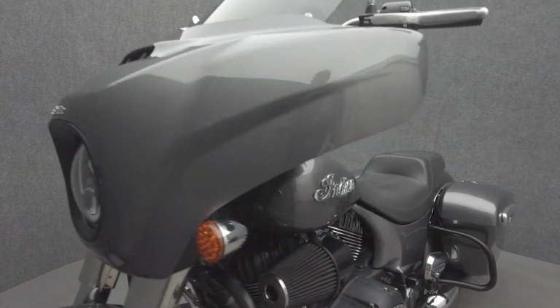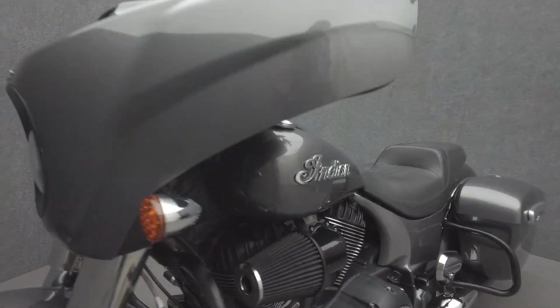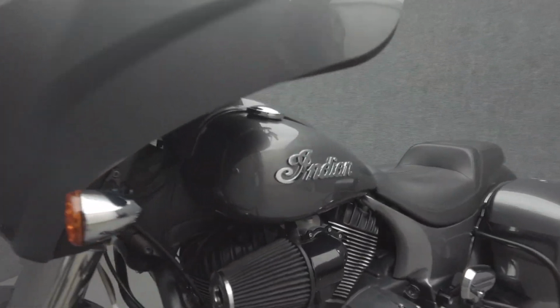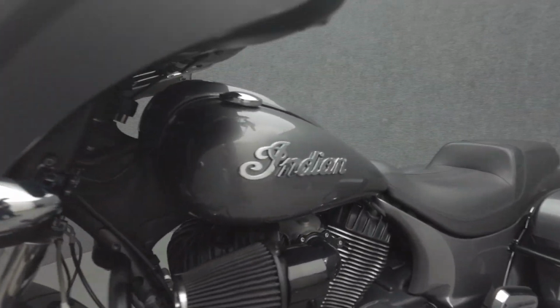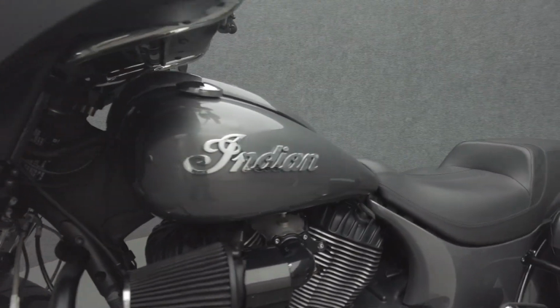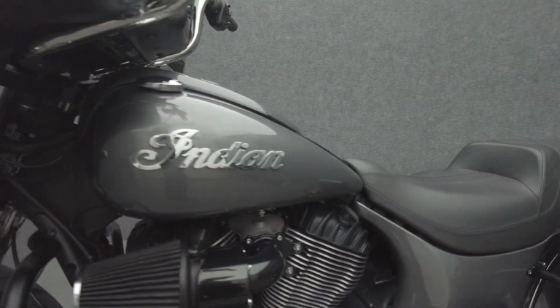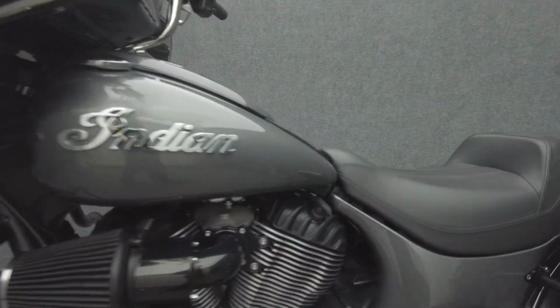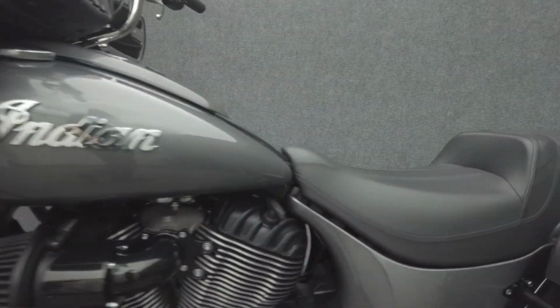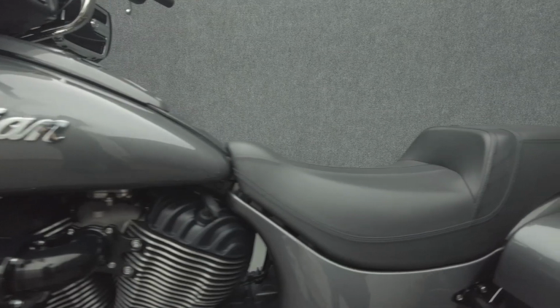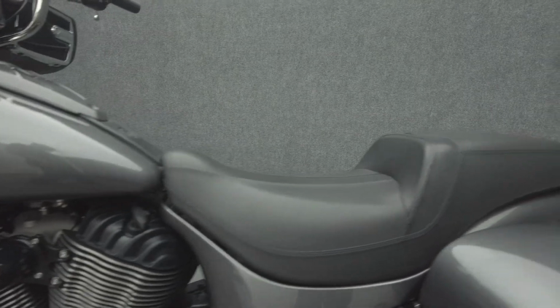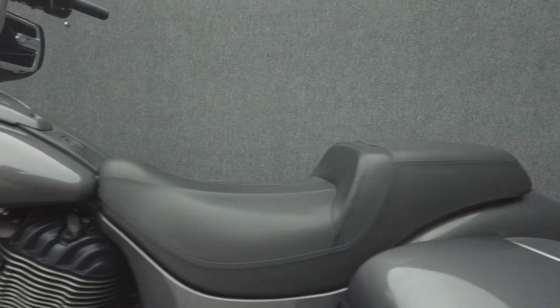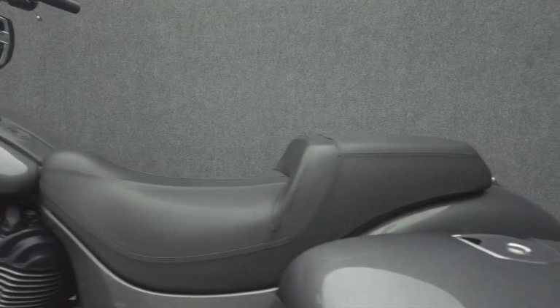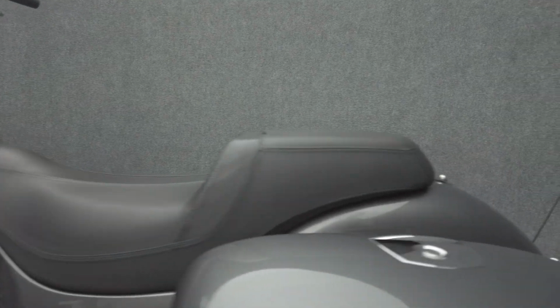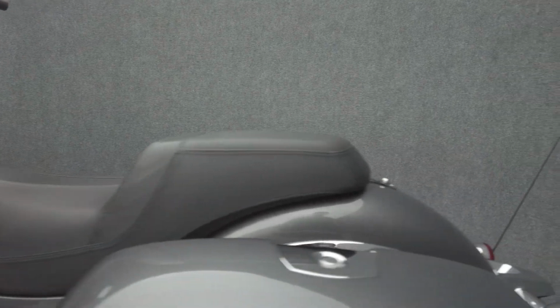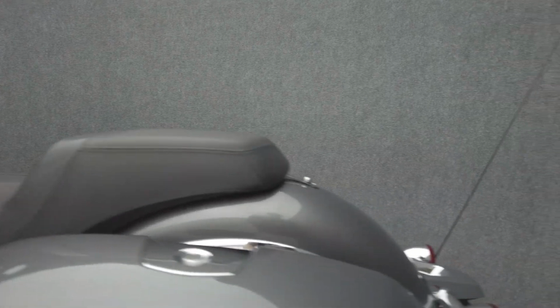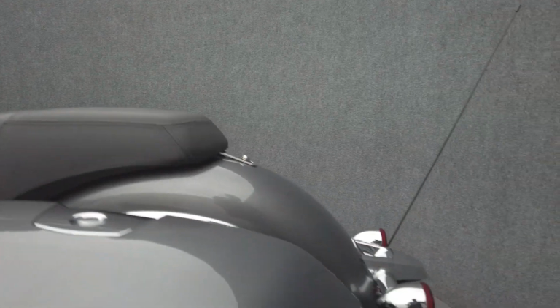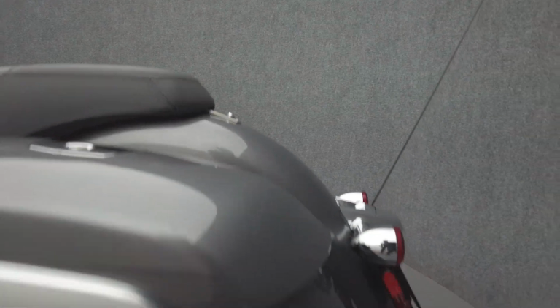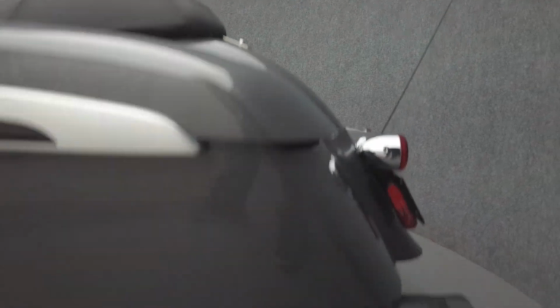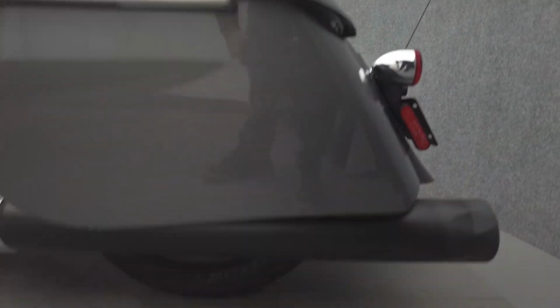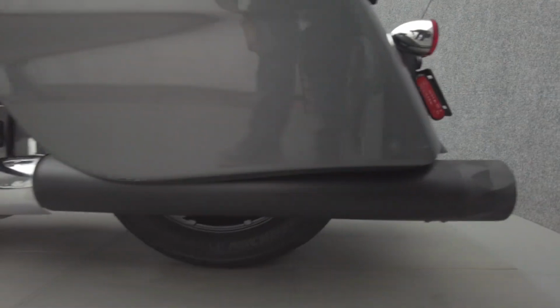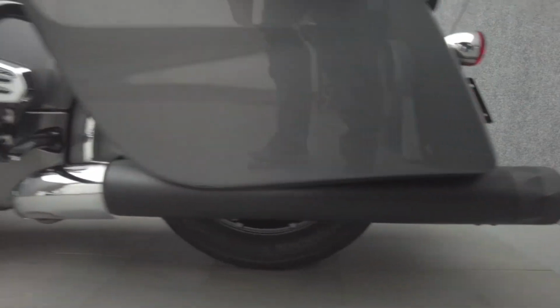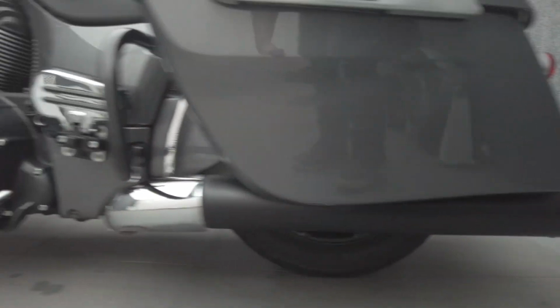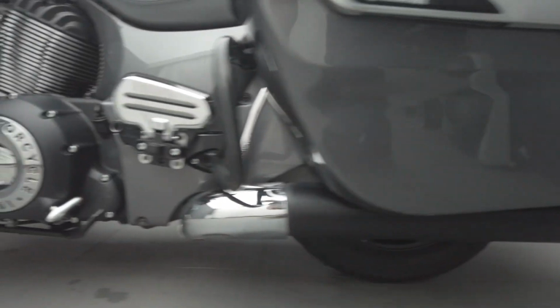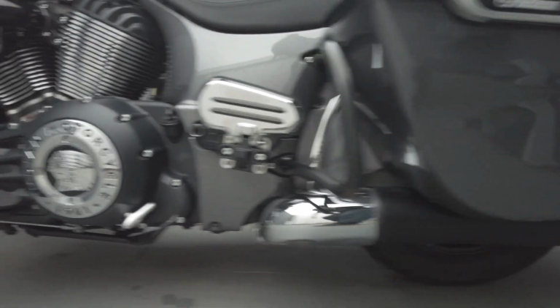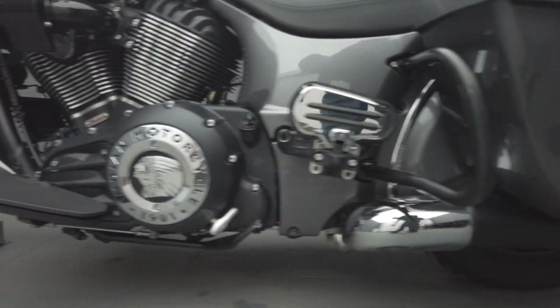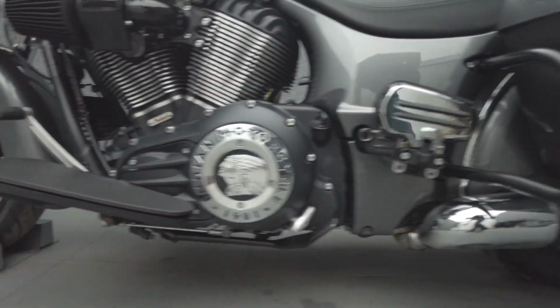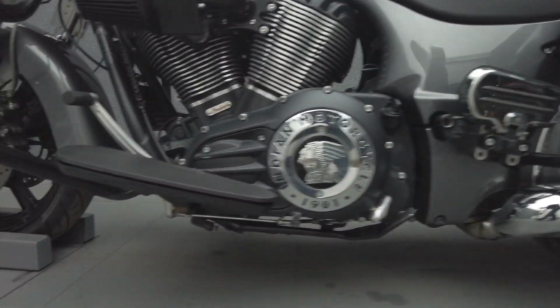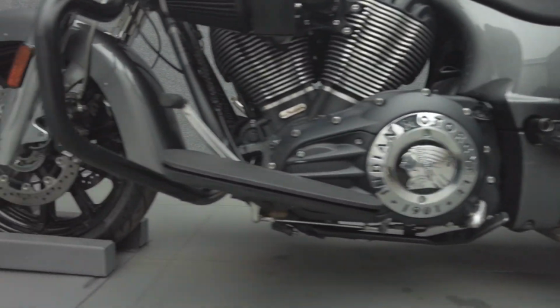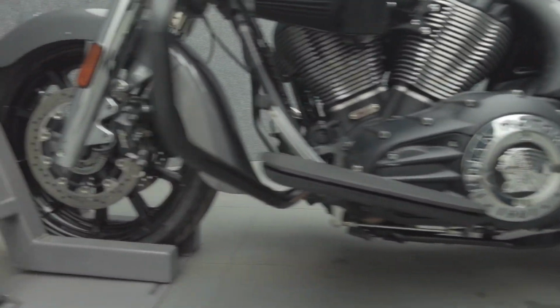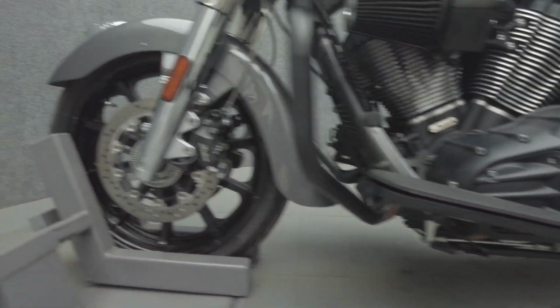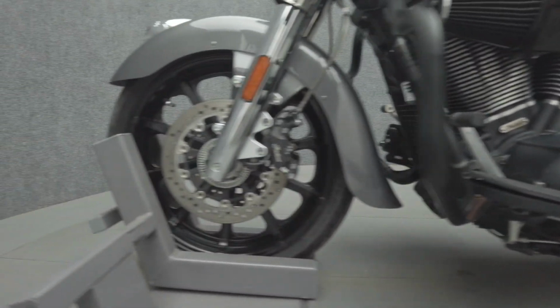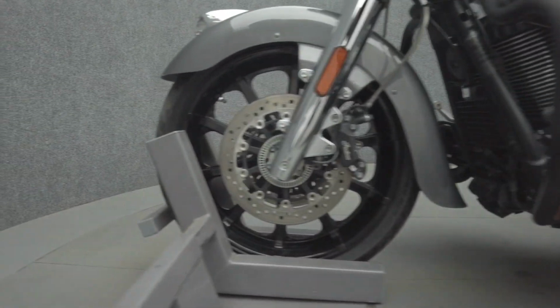The Chieftain has a commanding presence on the road. Powered by a 111 cubic inch V-twin motor, the Chieftain puts 119 foot-pounds of low-end torque through a six-speed transmission. It has a 26-inch seat height and weighs in at 834 pounds.